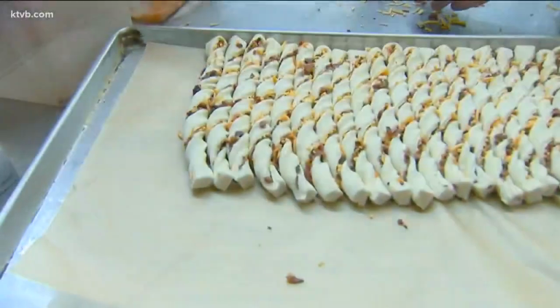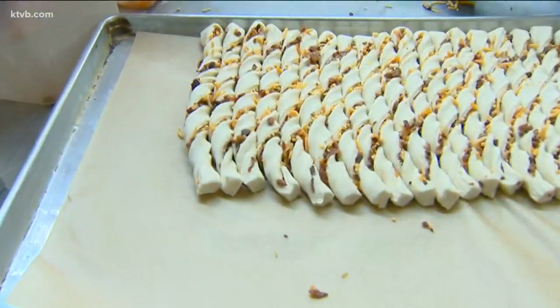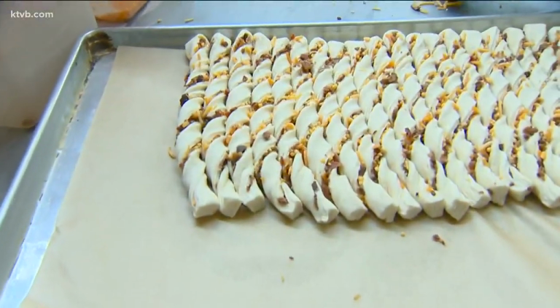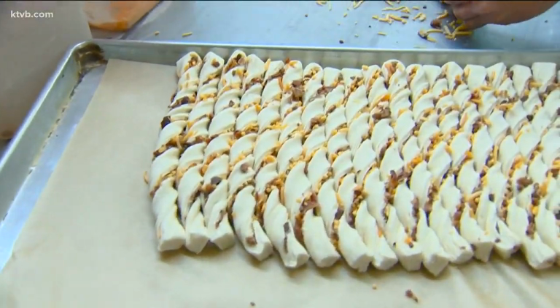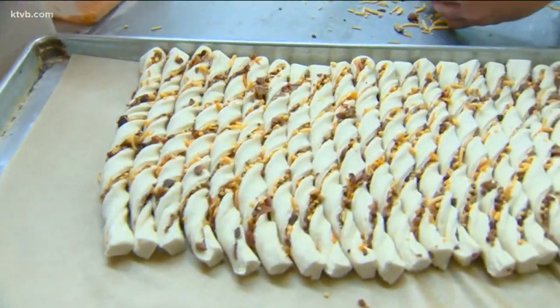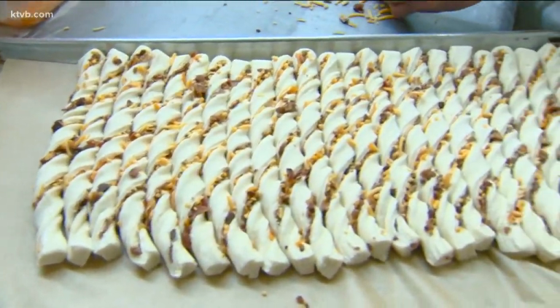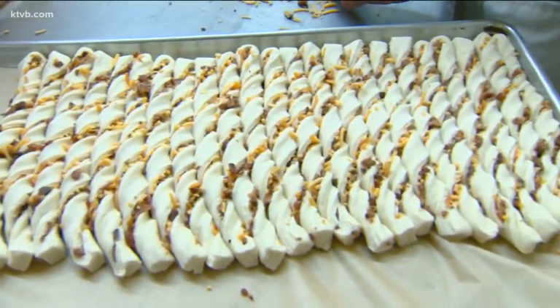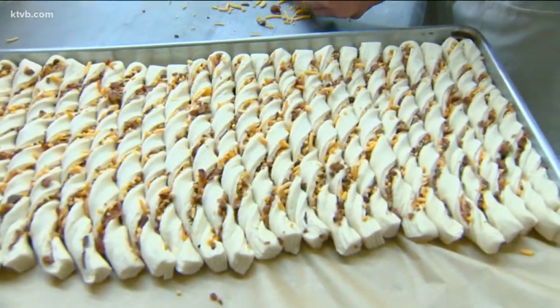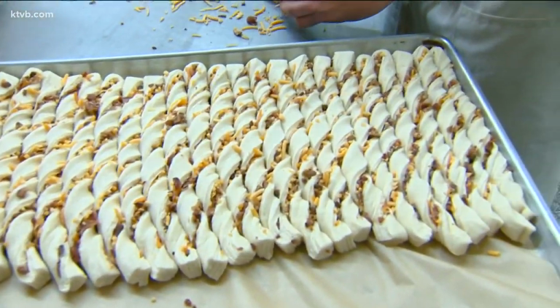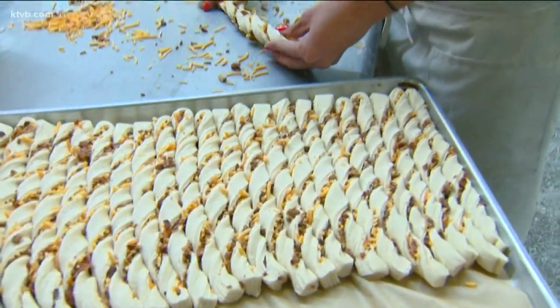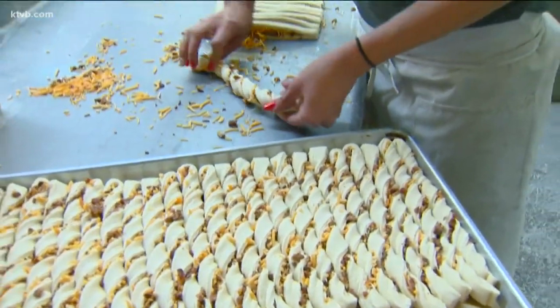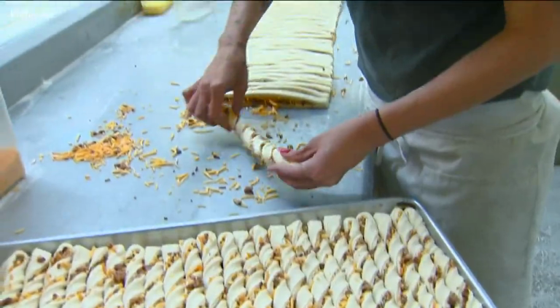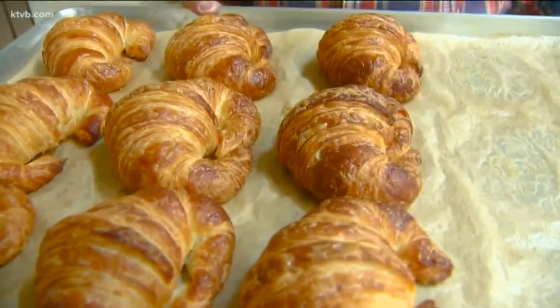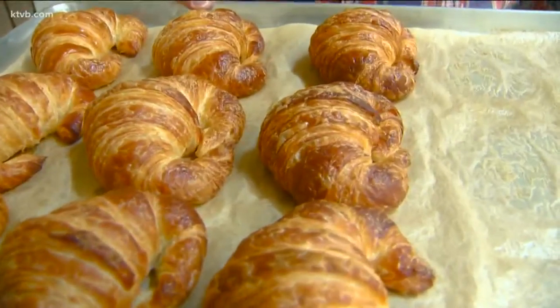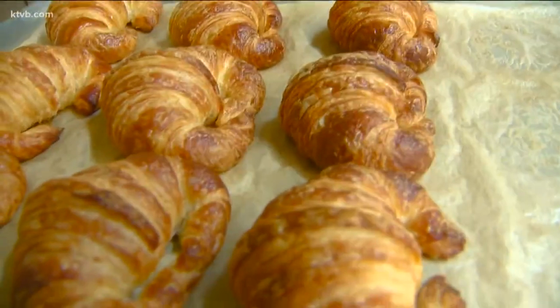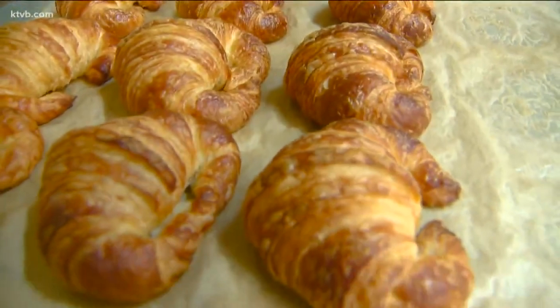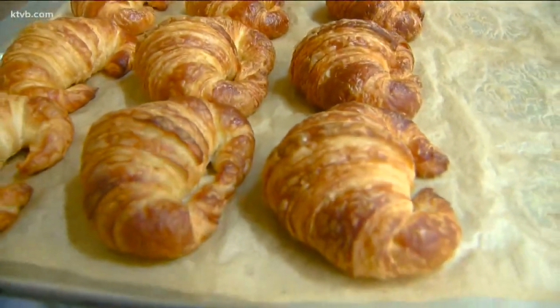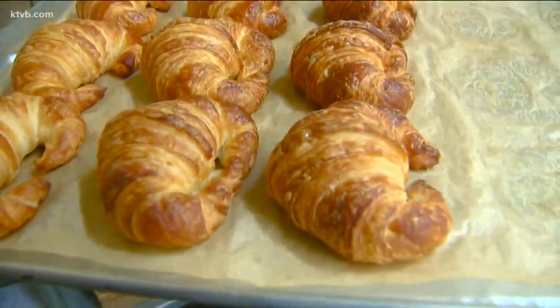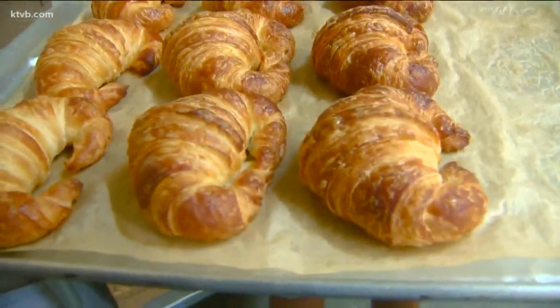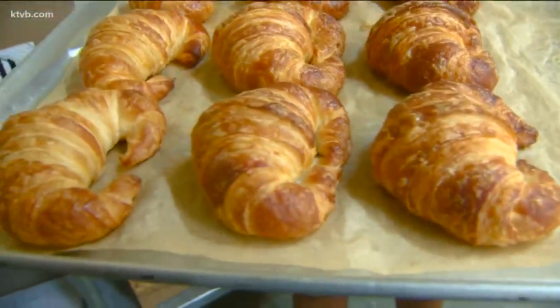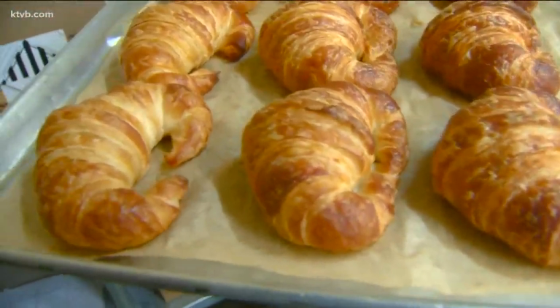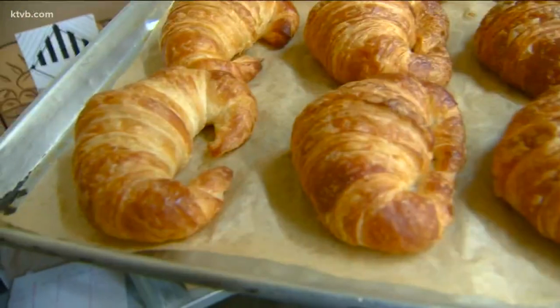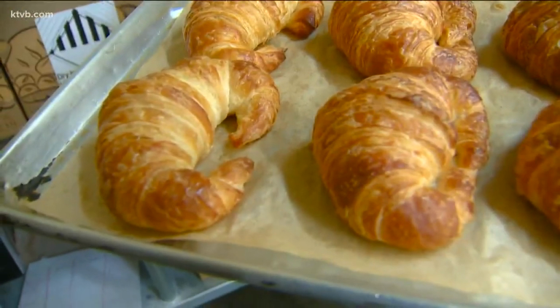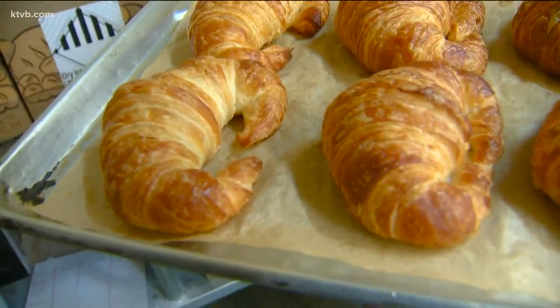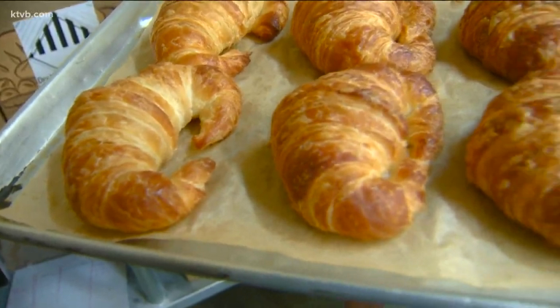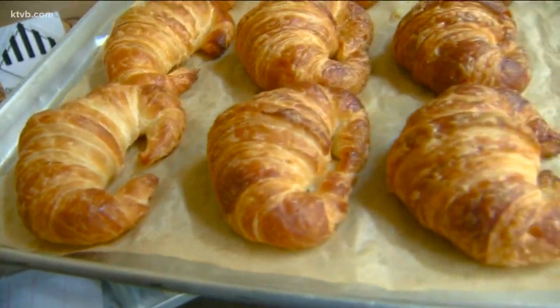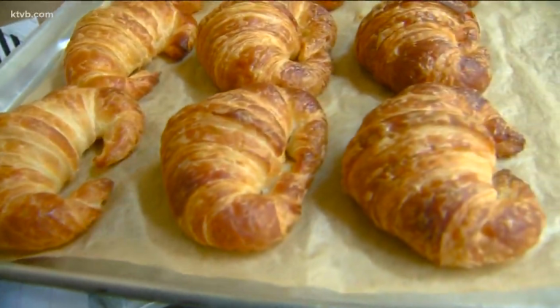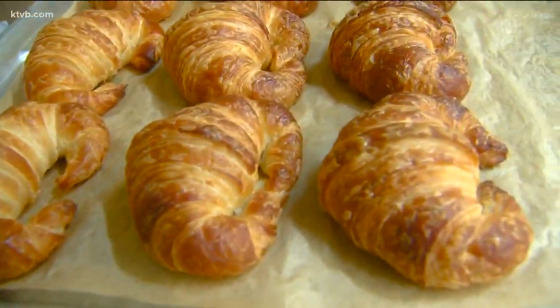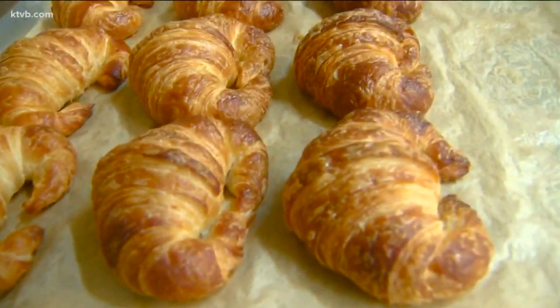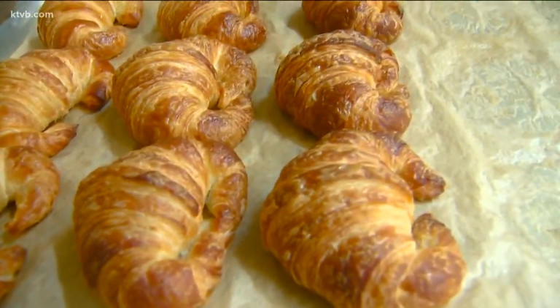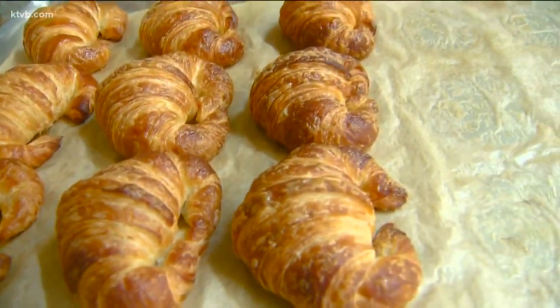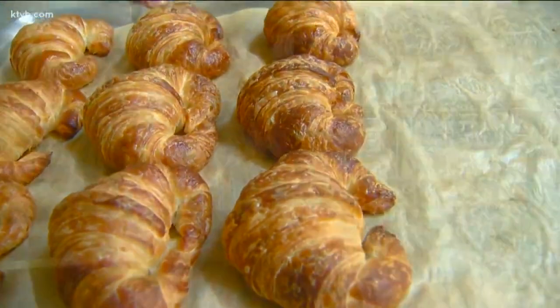This is our pastry room. We do a couple other things, but mostly croissants — that's what we're good at. All those are made 100% butter. Same thing: we make the dough the night before, then we shape it the following day and bake it the following night.